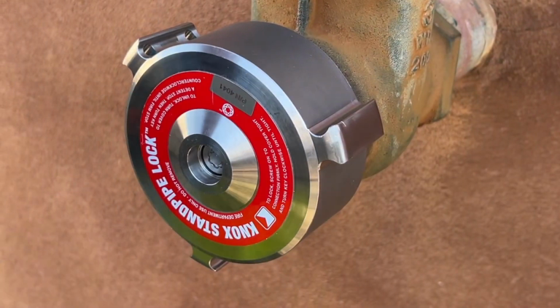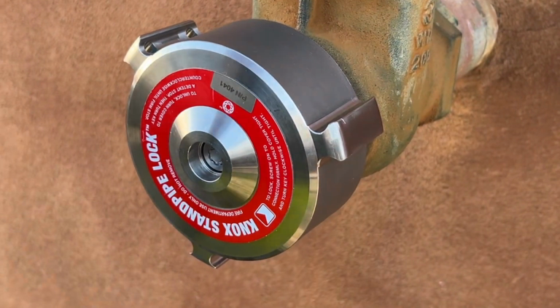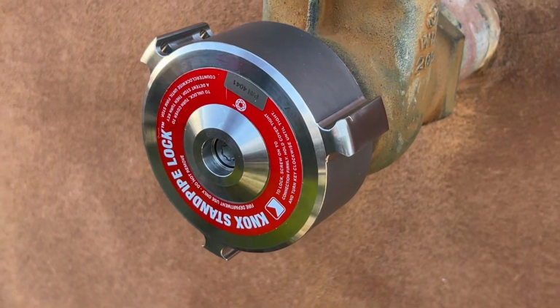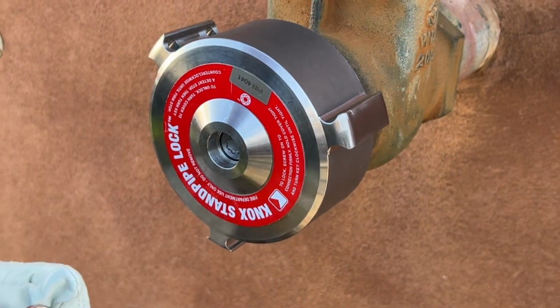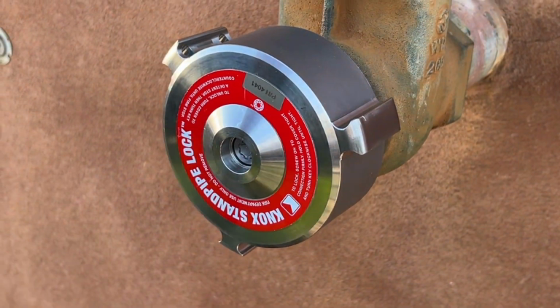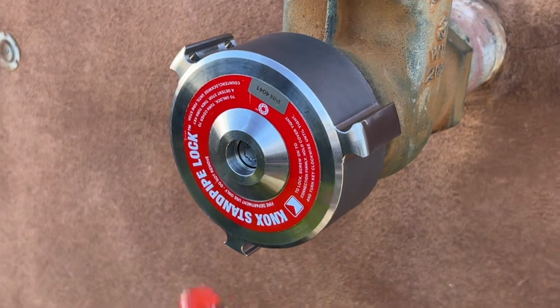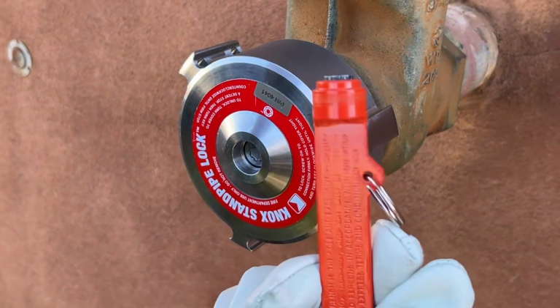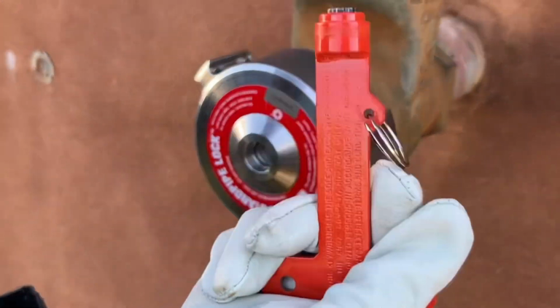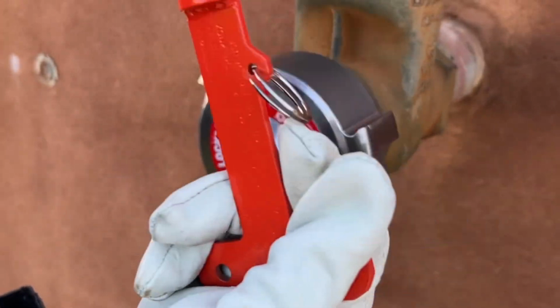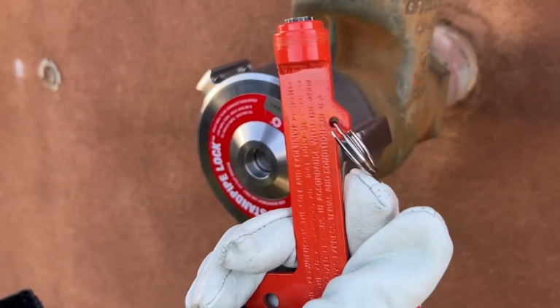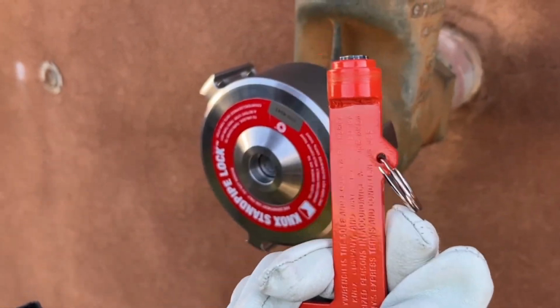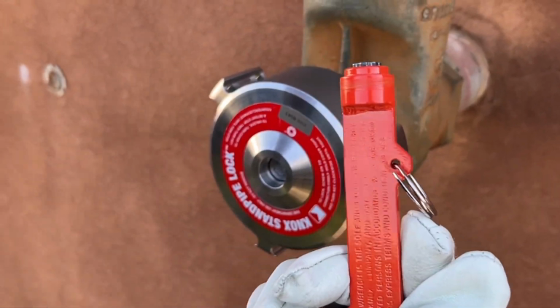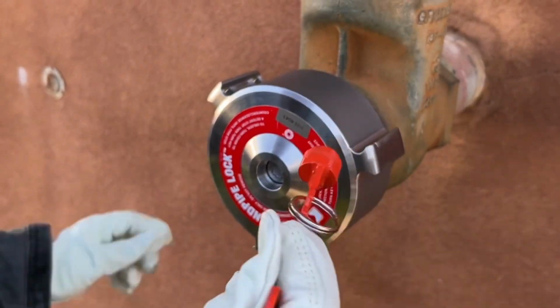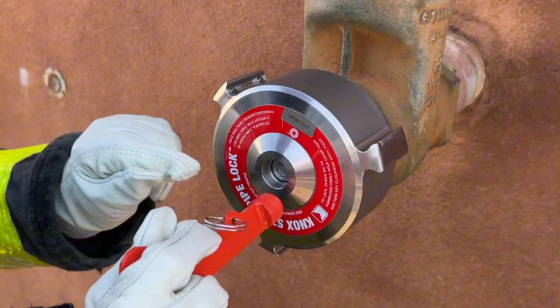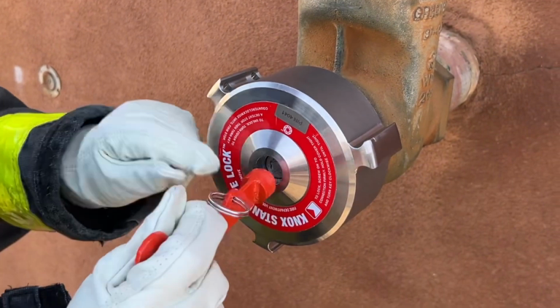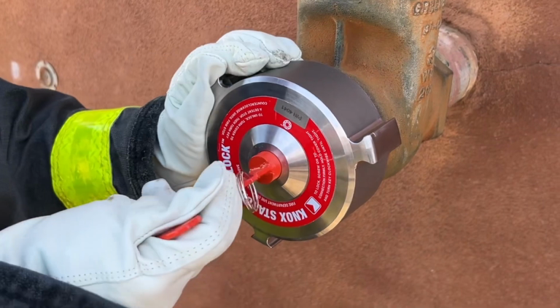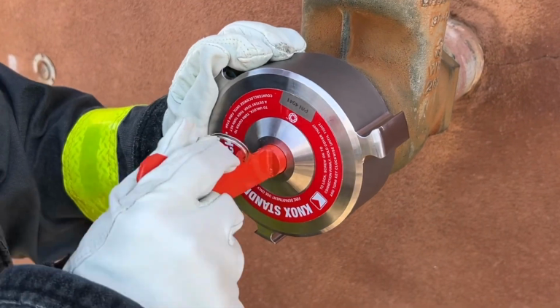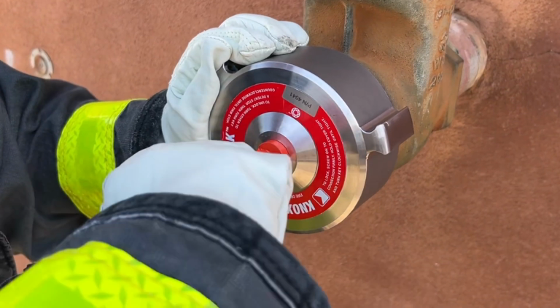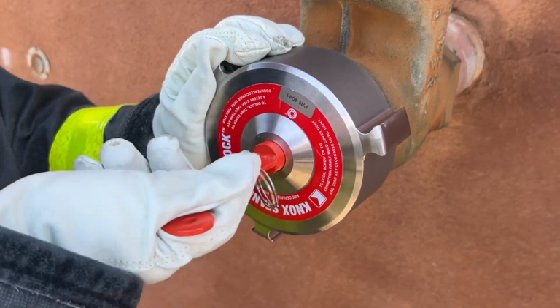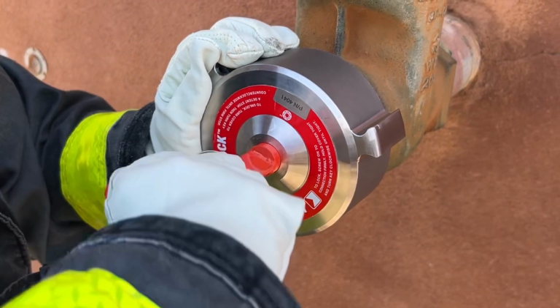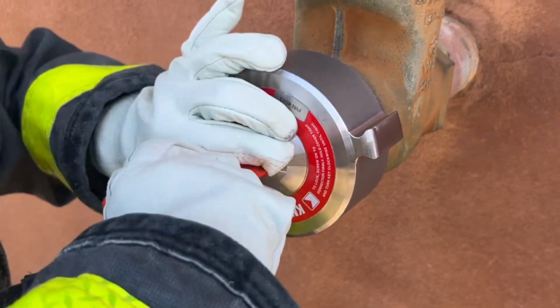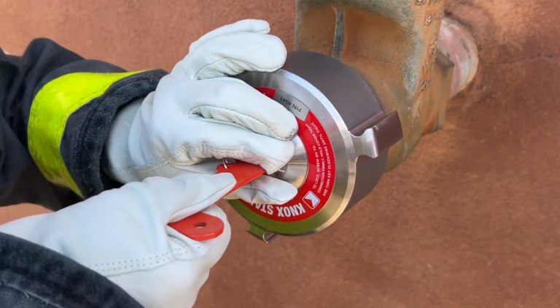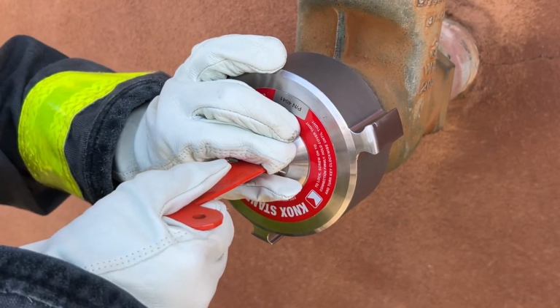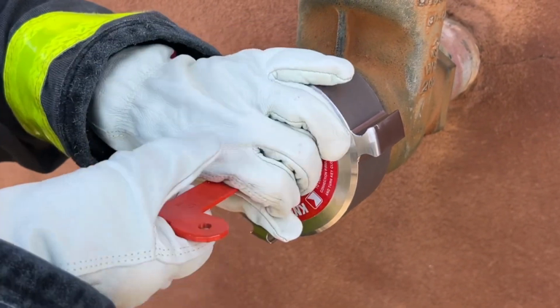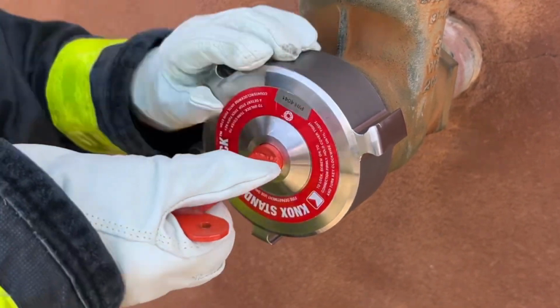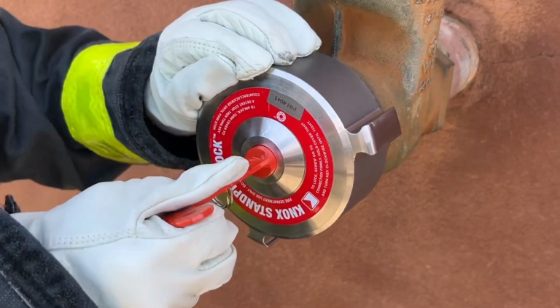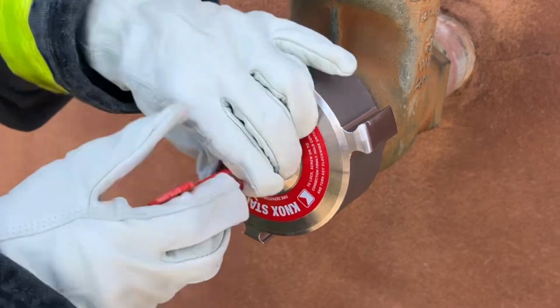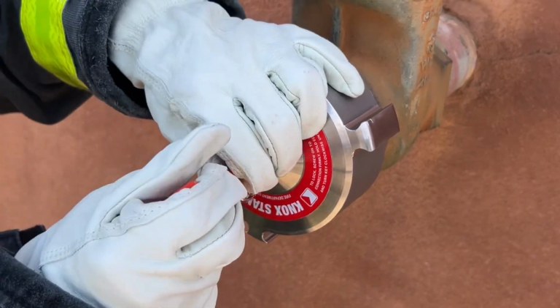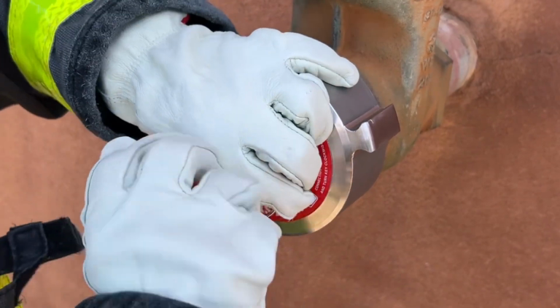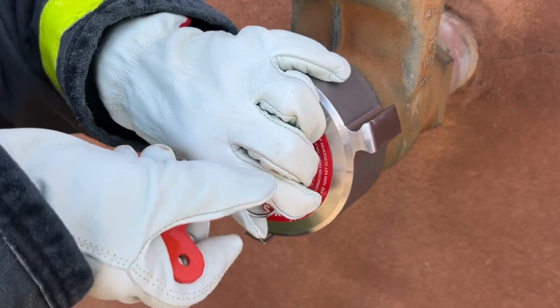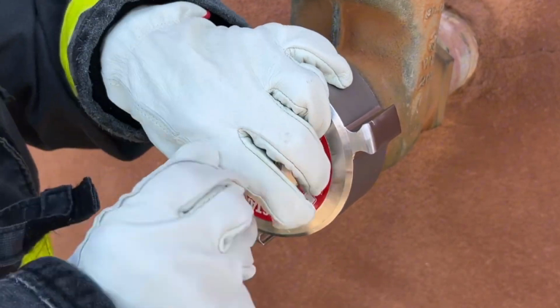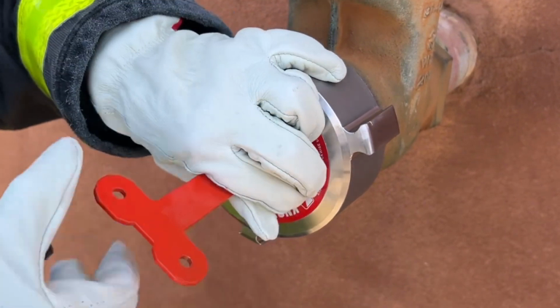To unlock the lock, insert the KNOX key wrench into the start keyhole and turn counterclockwise until it stops. This takes about four to five turns.